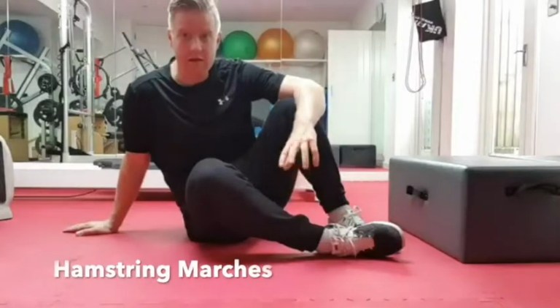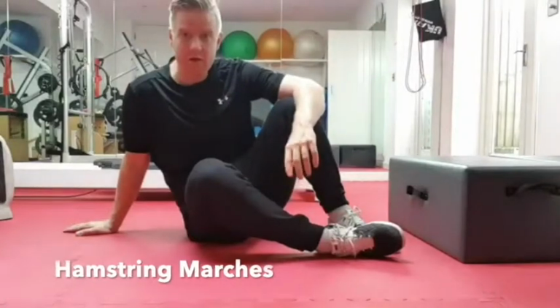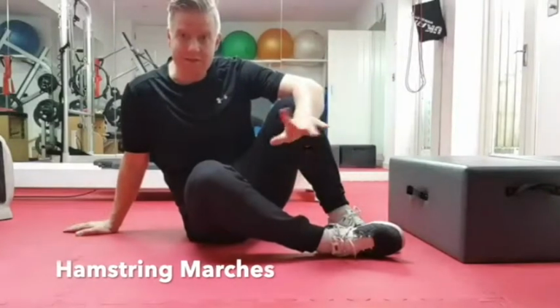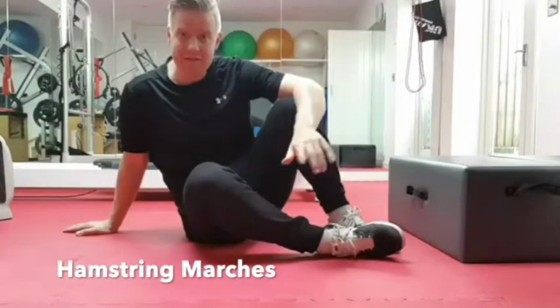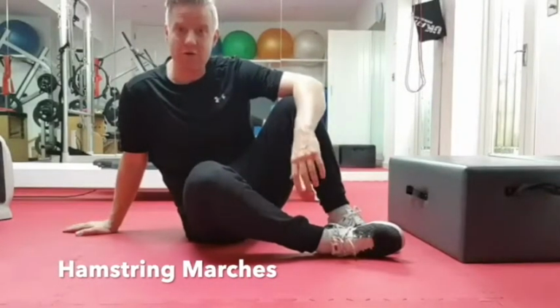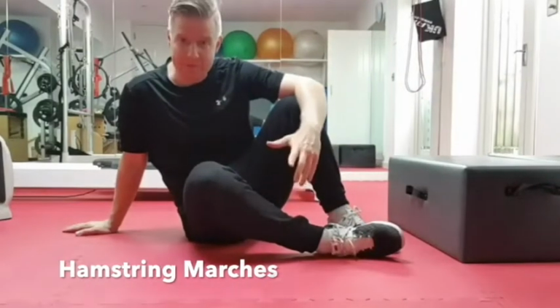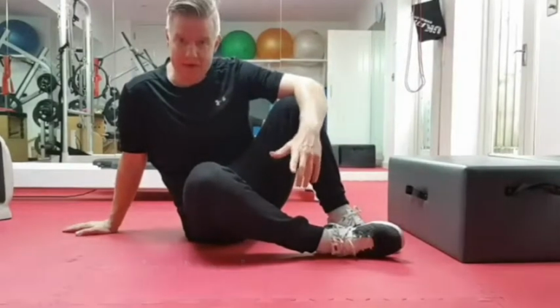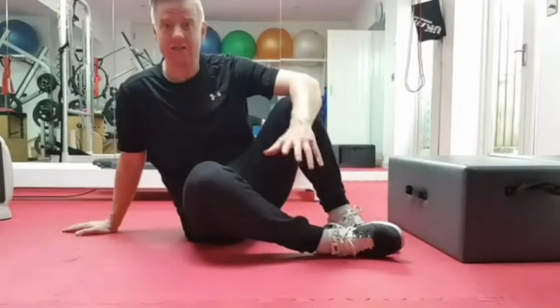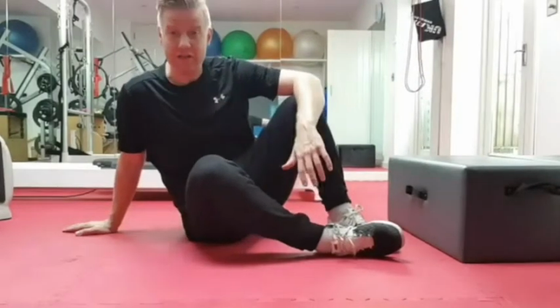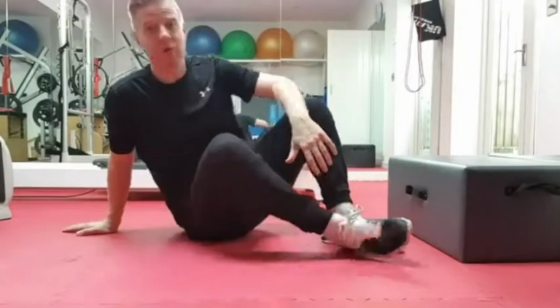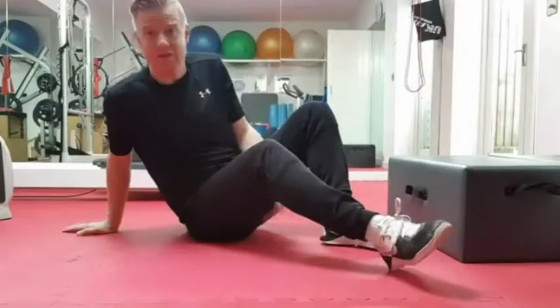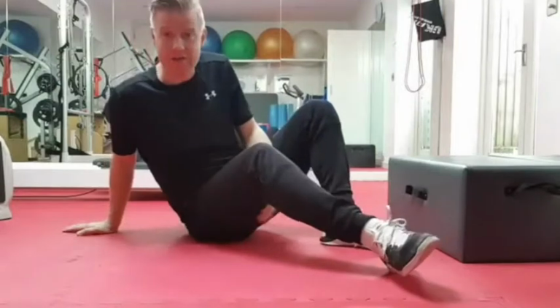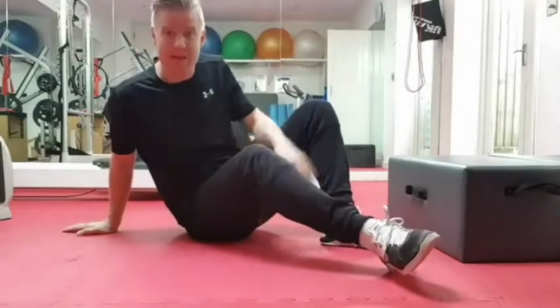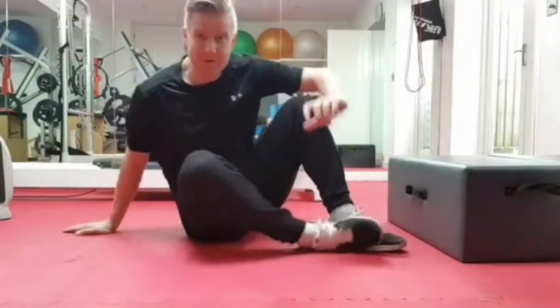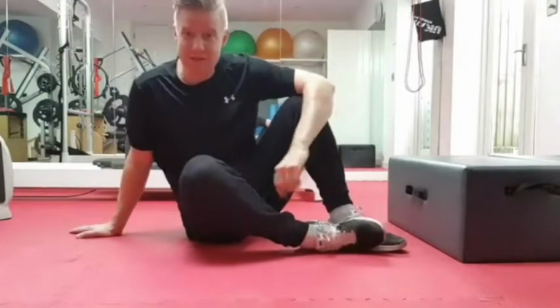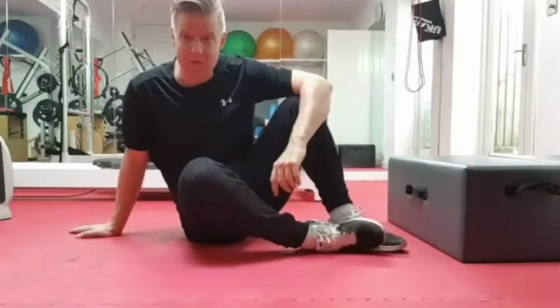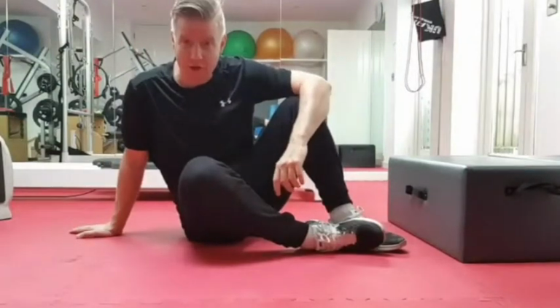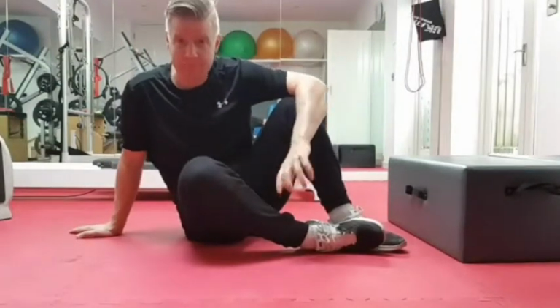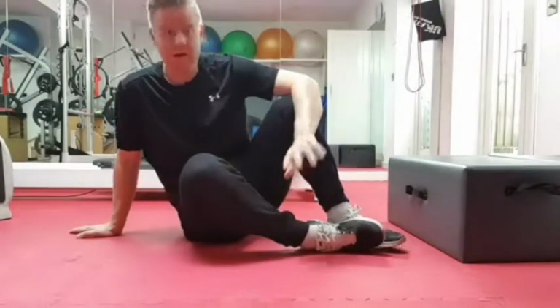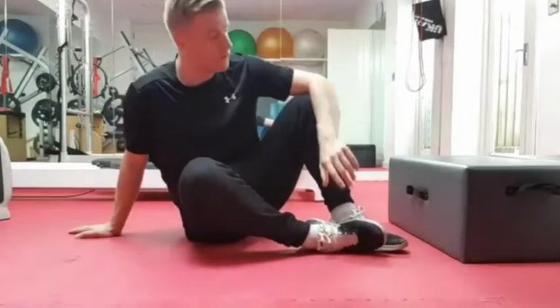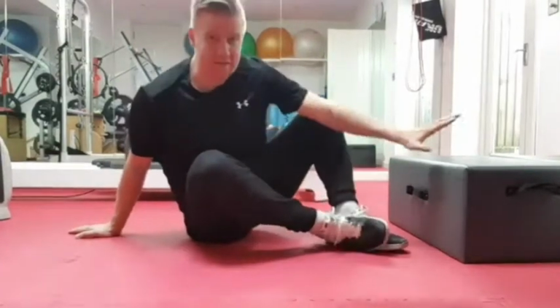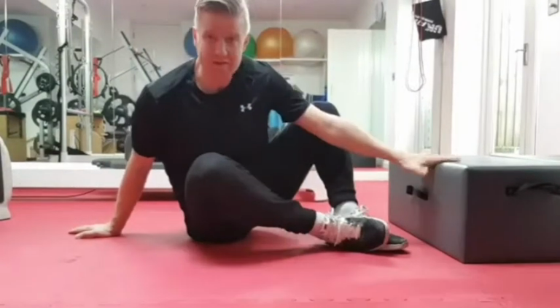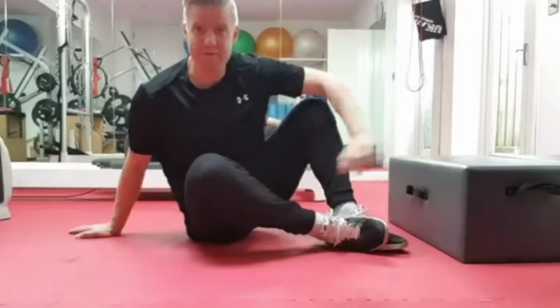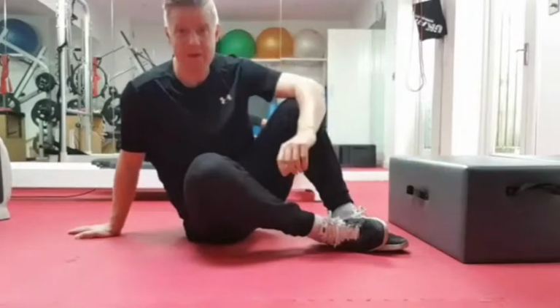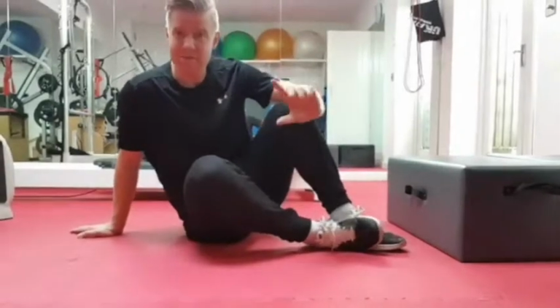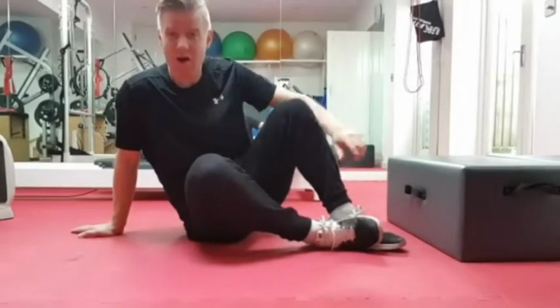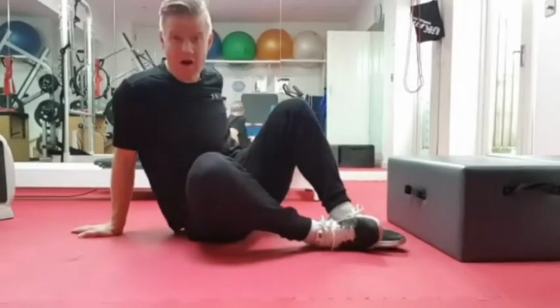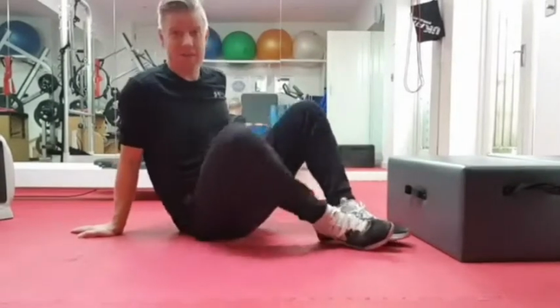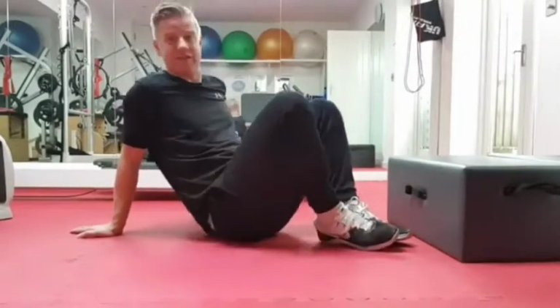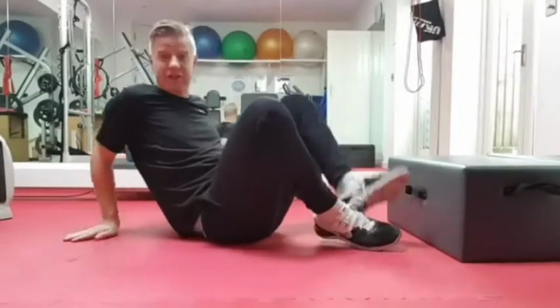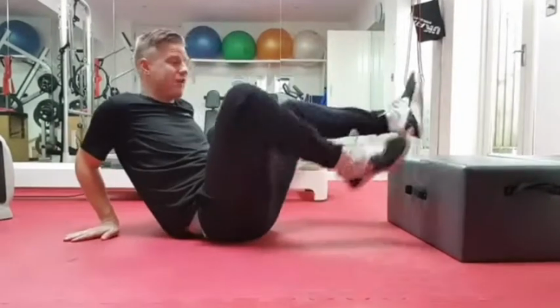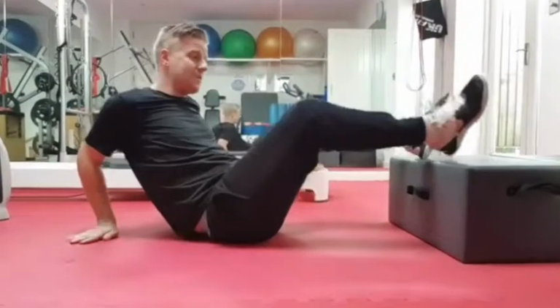G'day all. This exercise is called a hamstring march. It's a really nice way to strengthen up those hamstring muscles there at the back of your thigh. So all you need for this exercise is a bit of a step. It doesn't matter quite how high the step is, just as long as your heels are raised up.